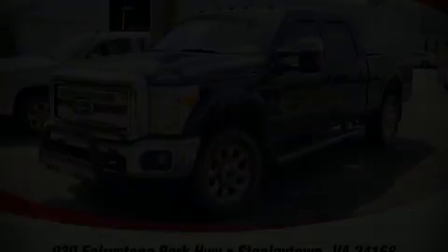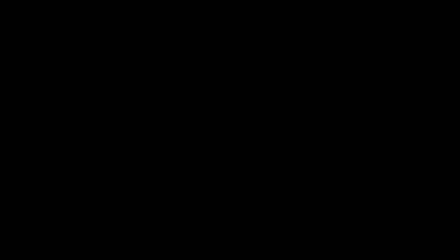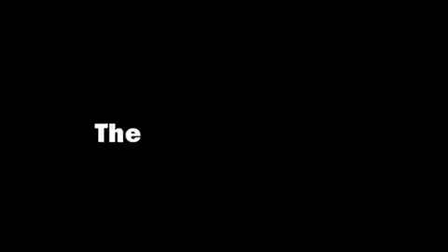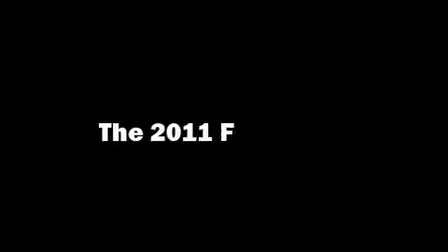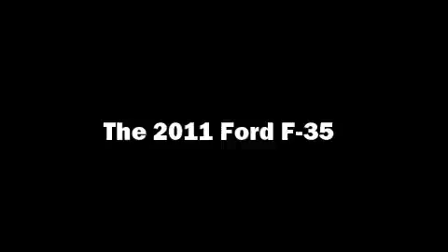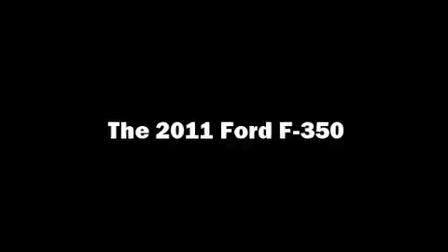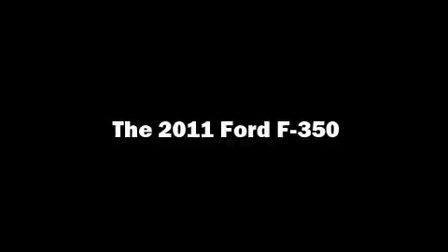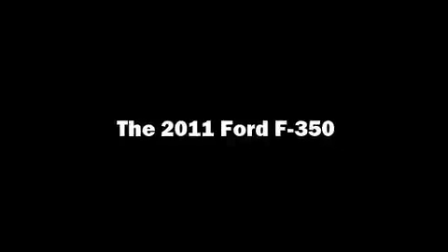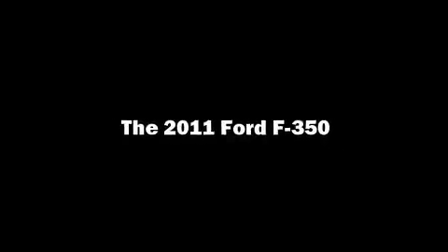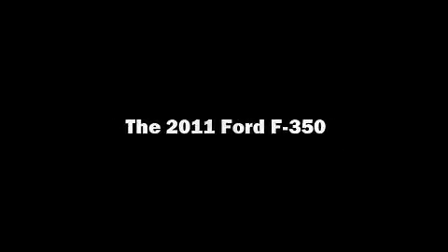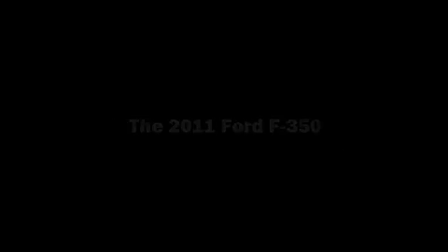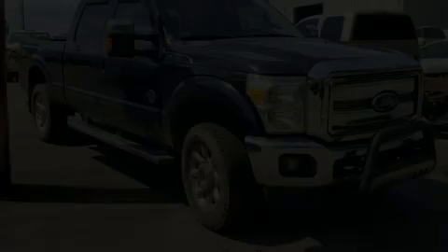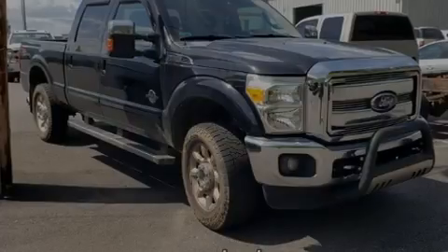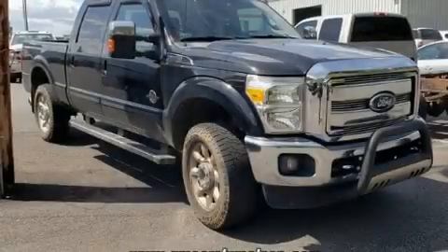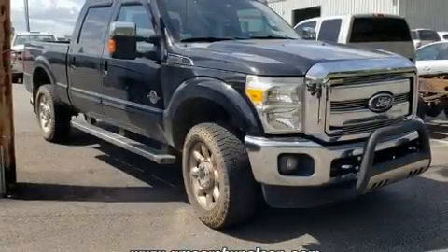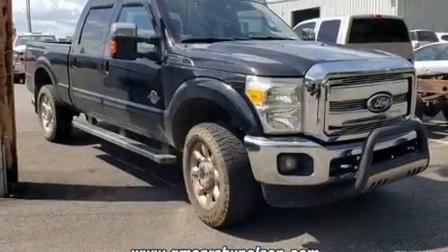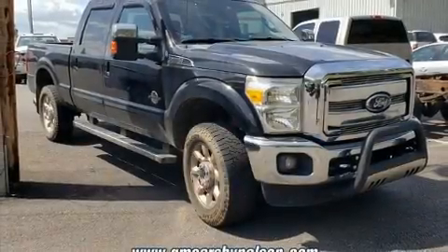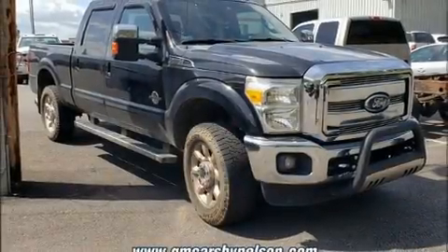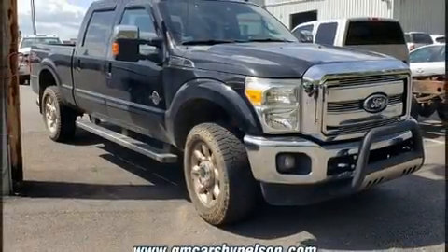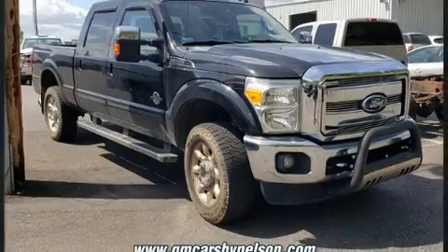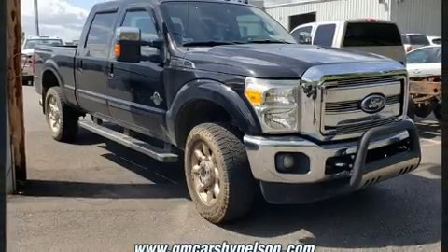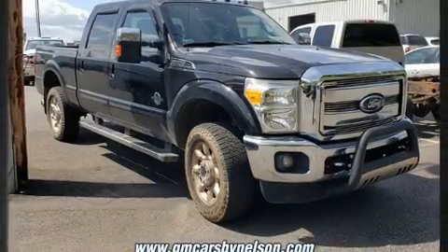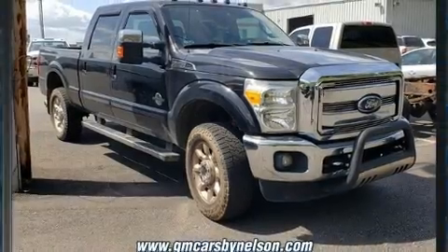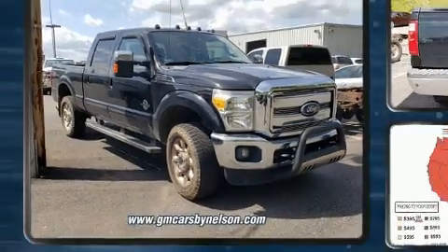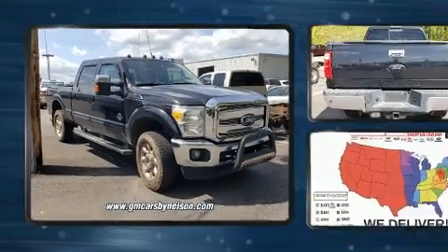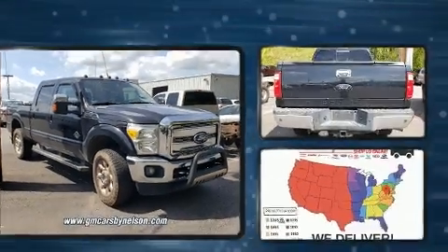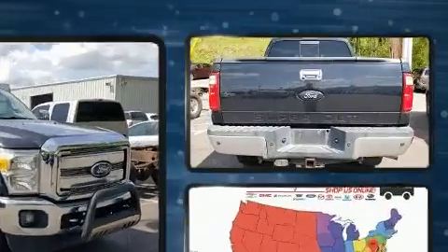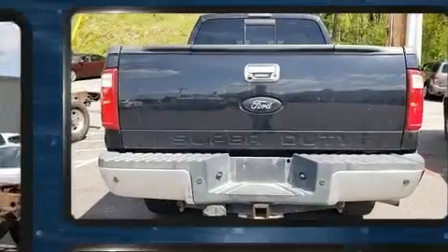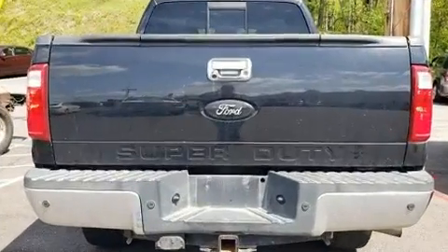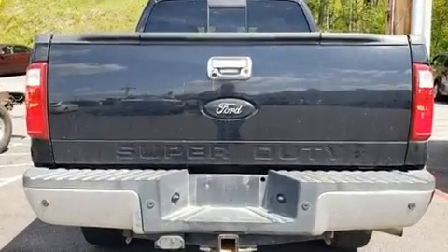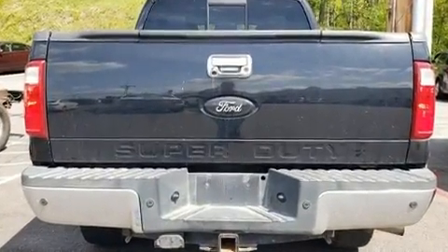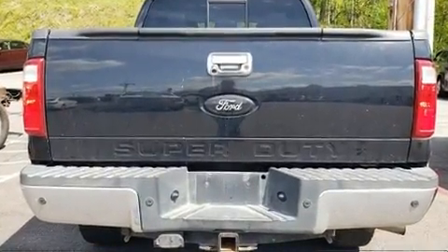Here's a great deal on a 2011 Ford F350. It features four-wheel drive capabilities, a durable automatic transmission, and a powerful eight-cylinder engine.